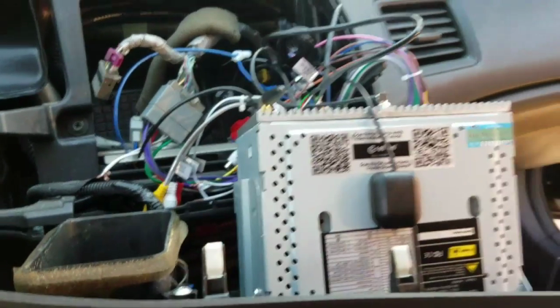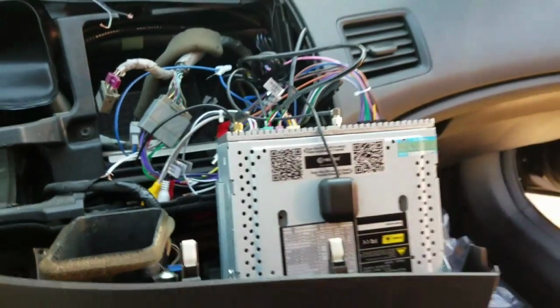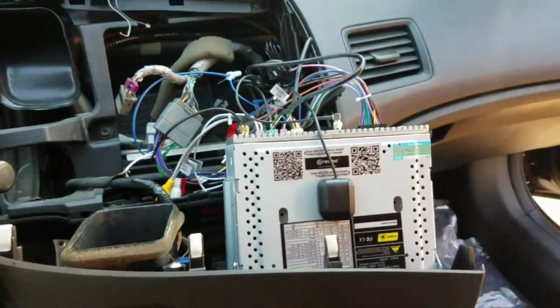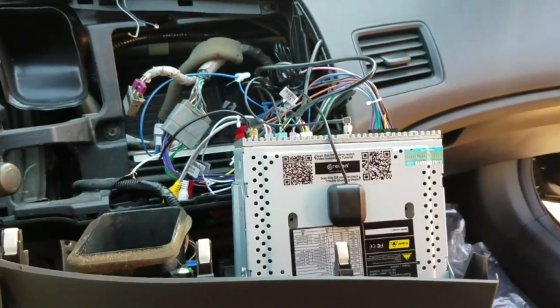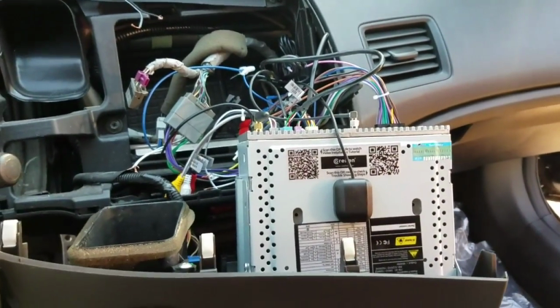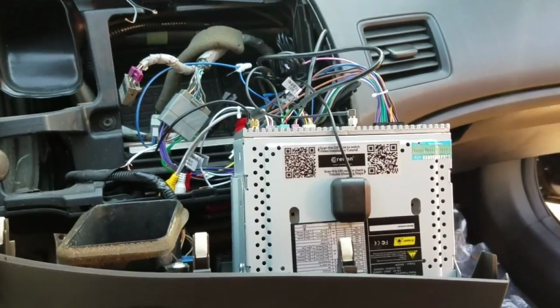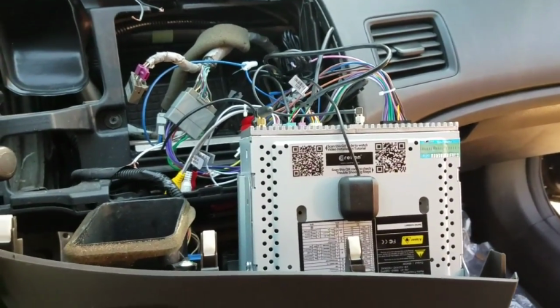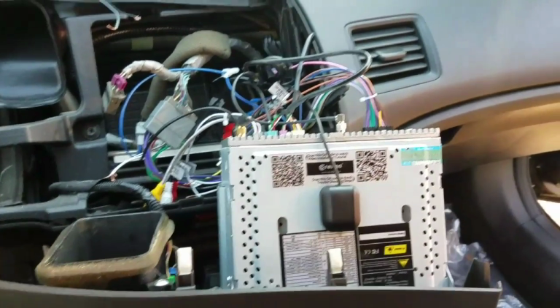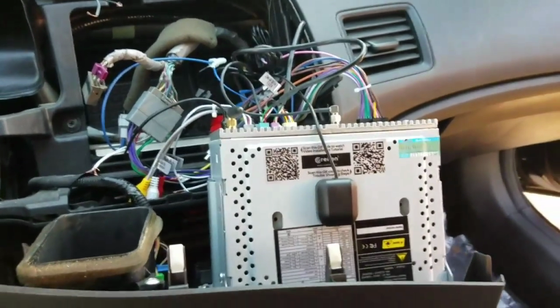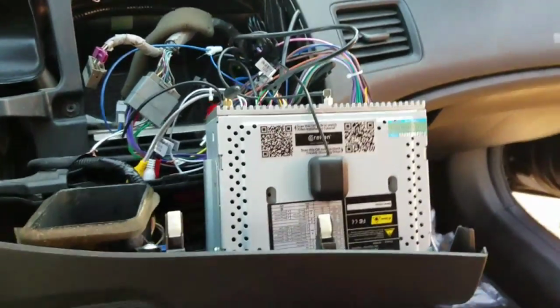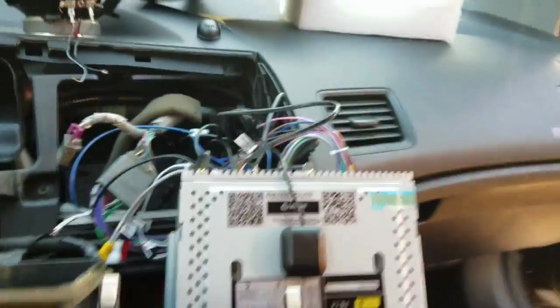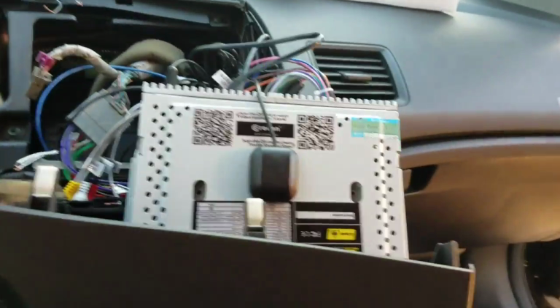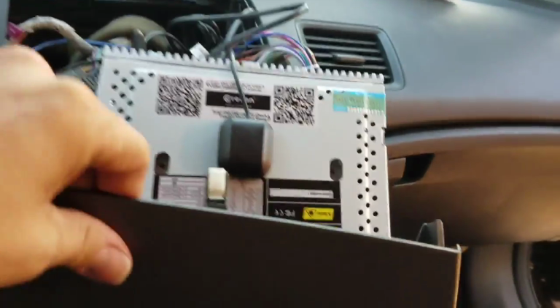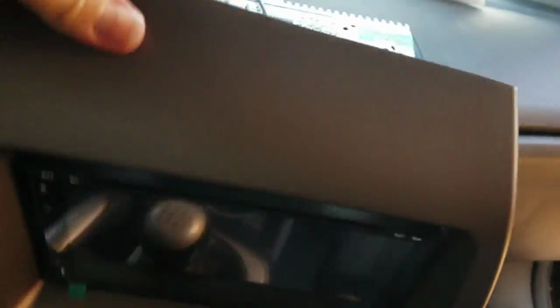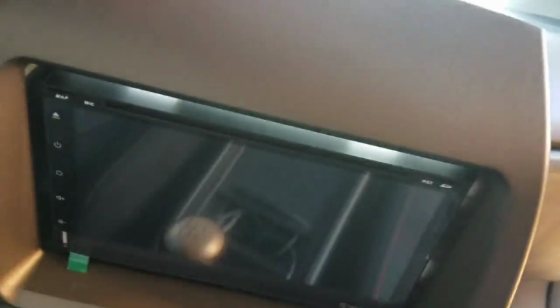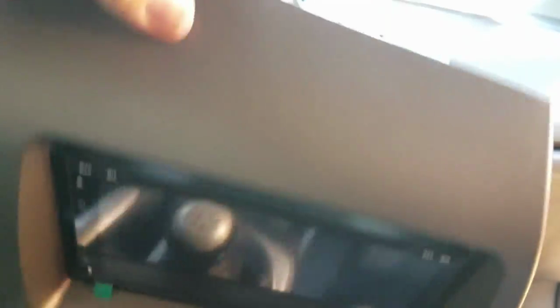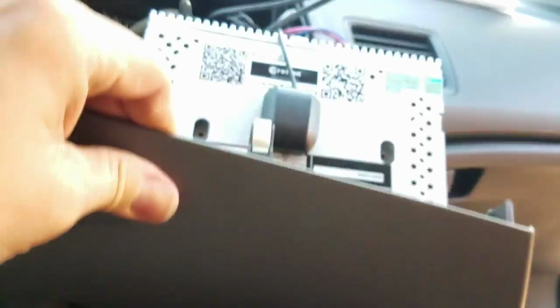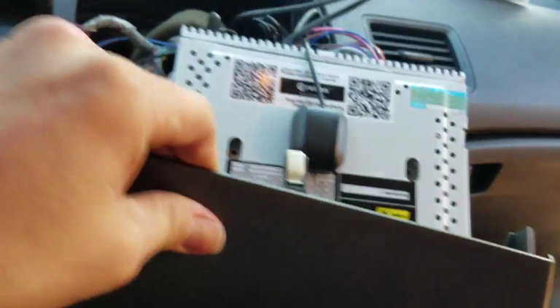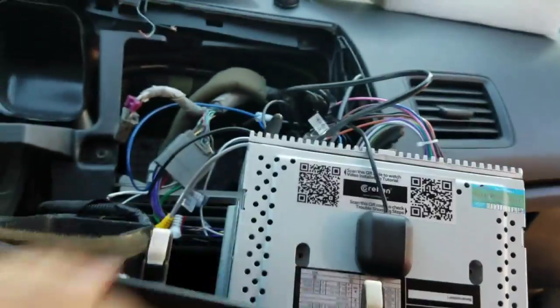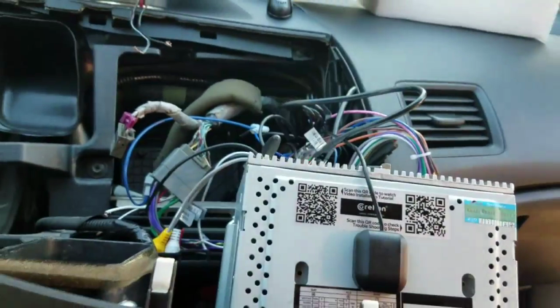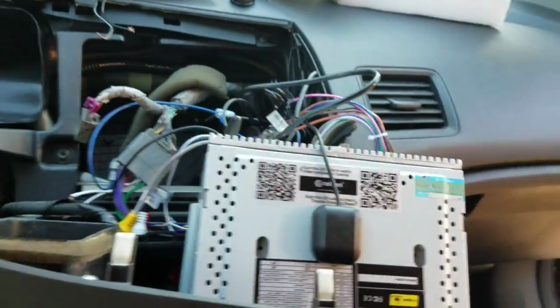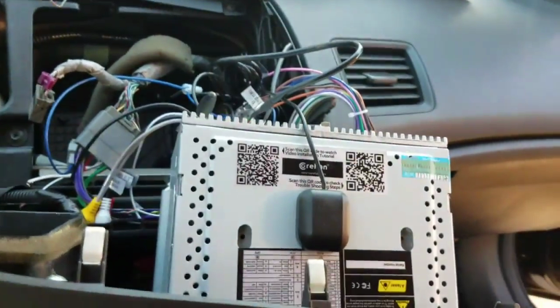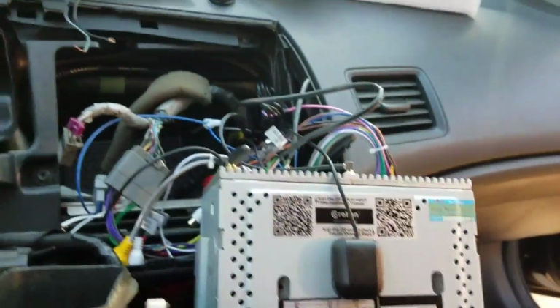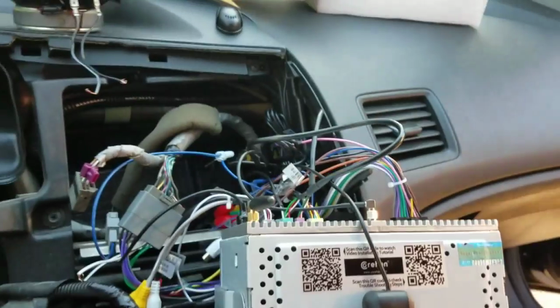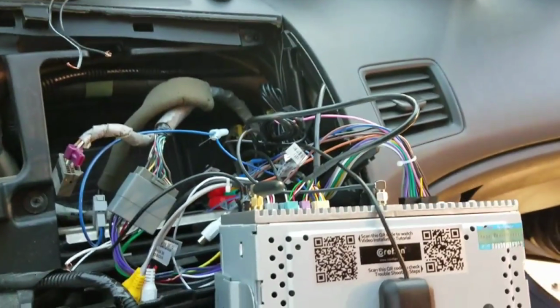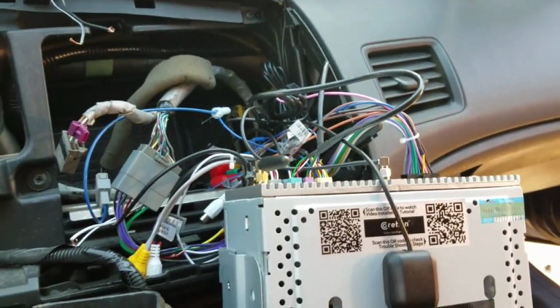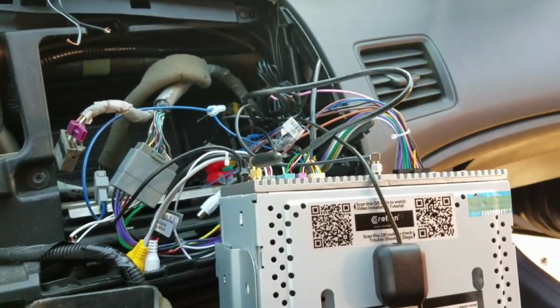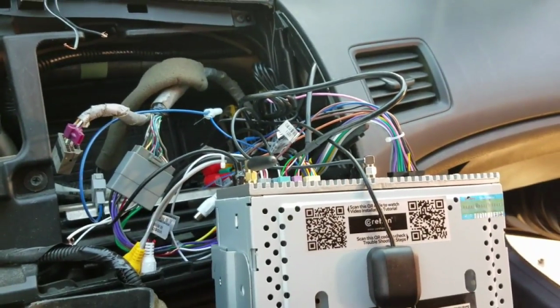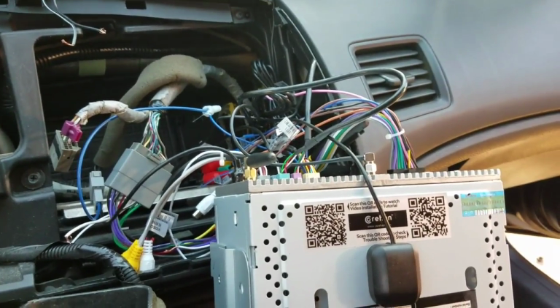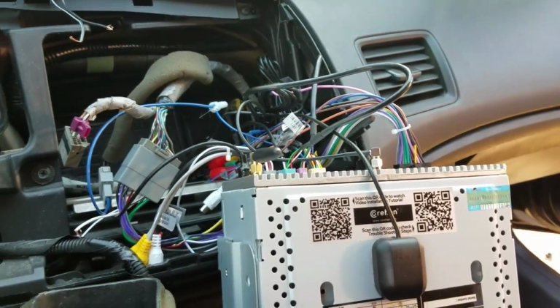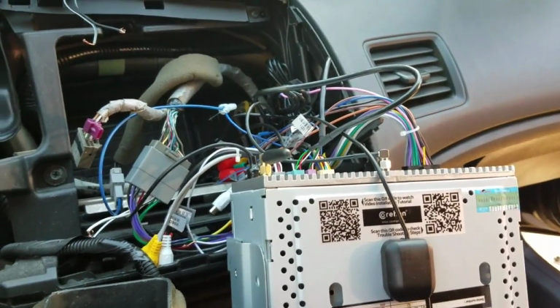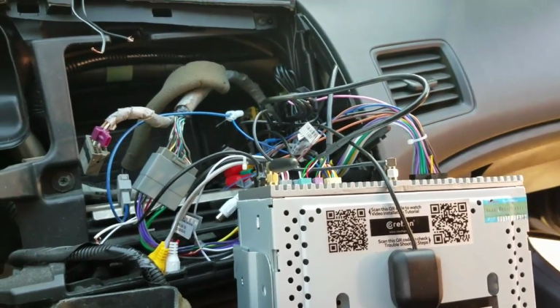I have a 2008 Honda Civic — just finished putting in a double-din radio with no sound. Did a little bit of research trying to figure out what's going on with it; it probably has a premium sound system.